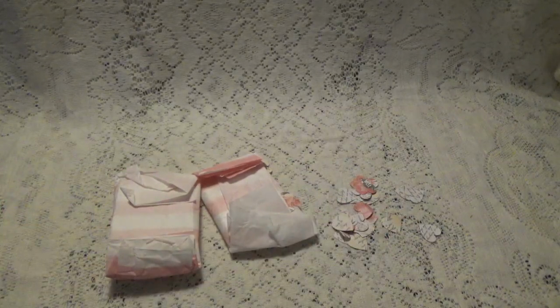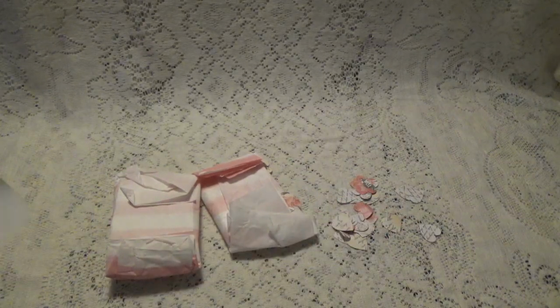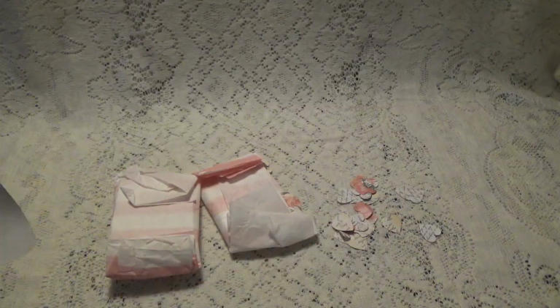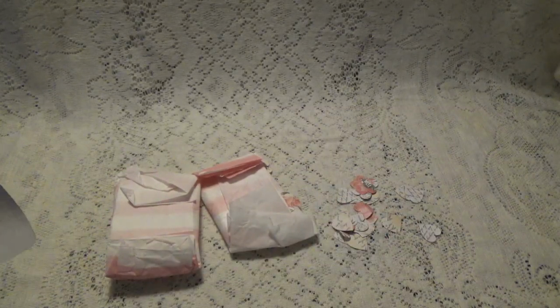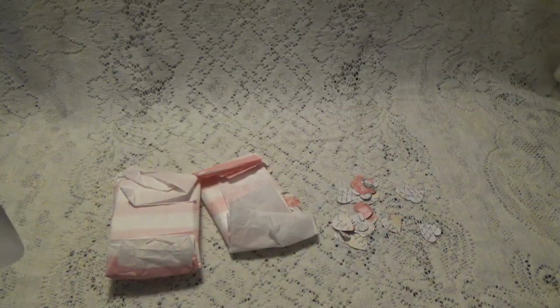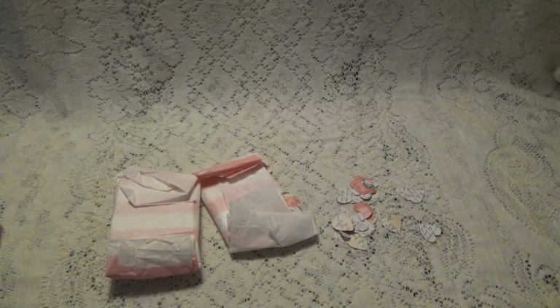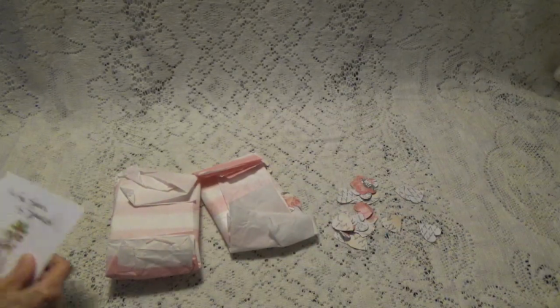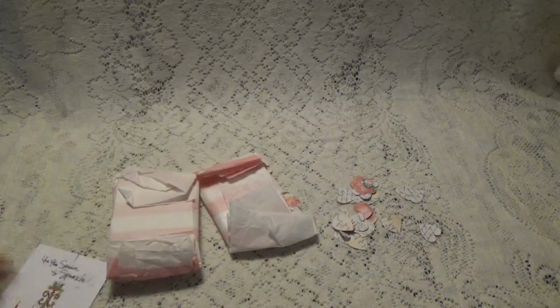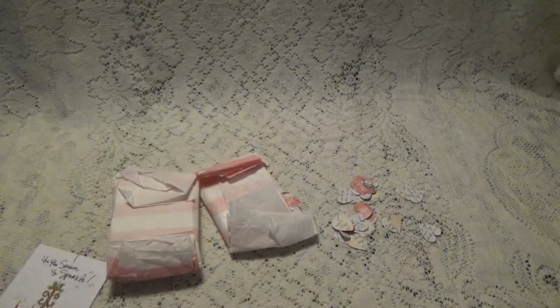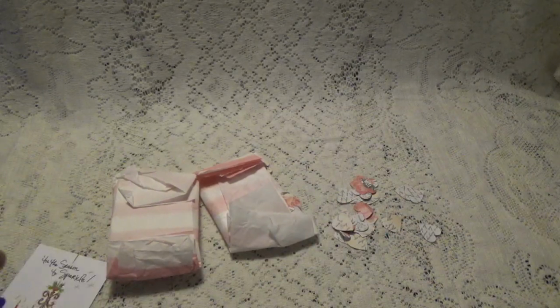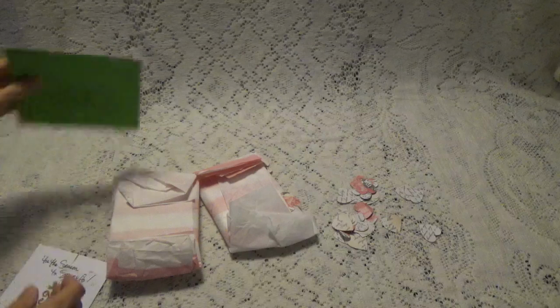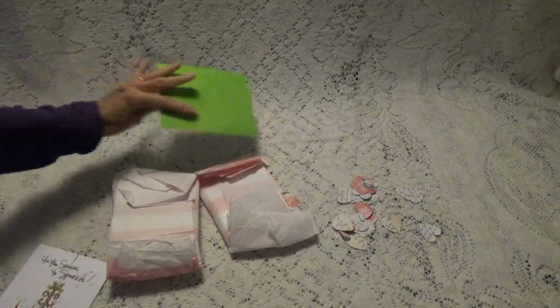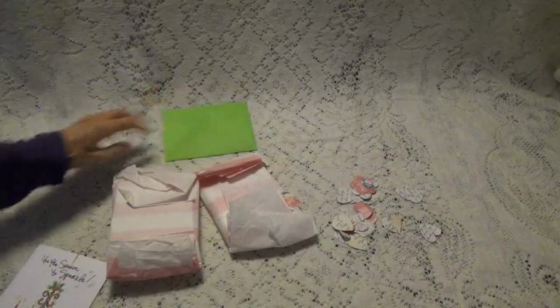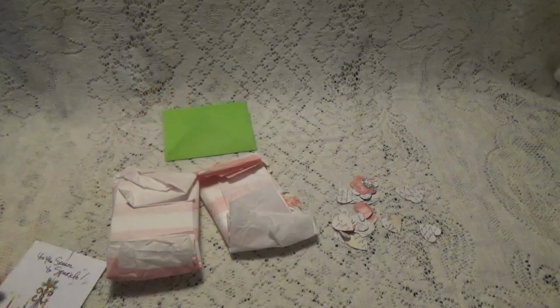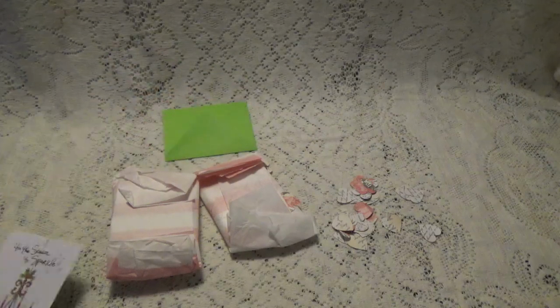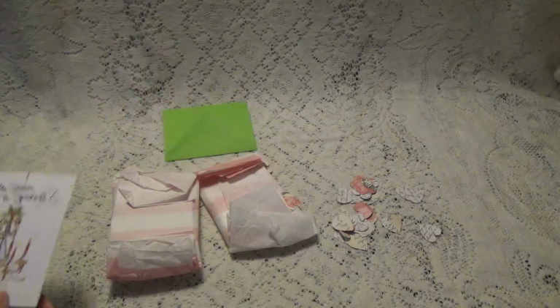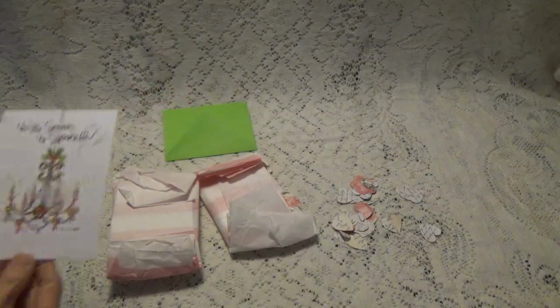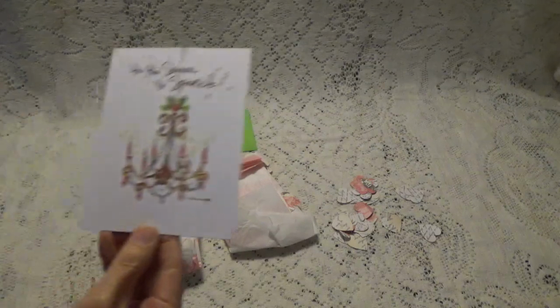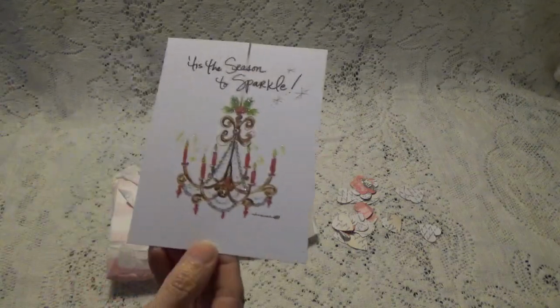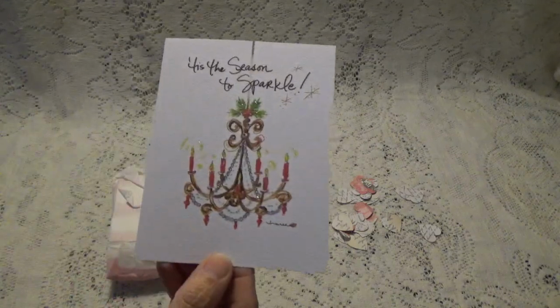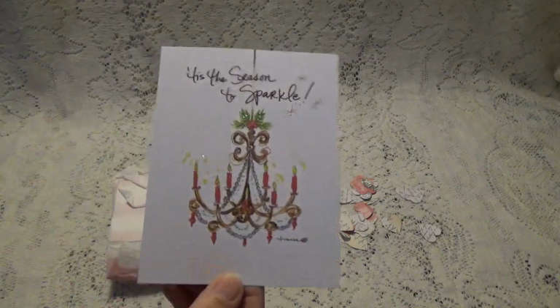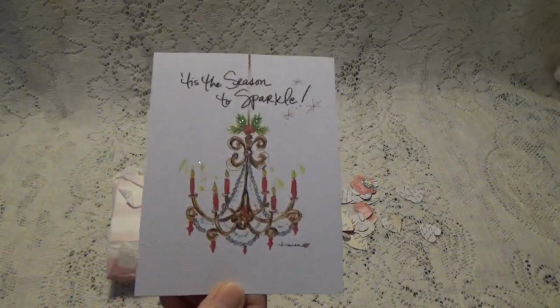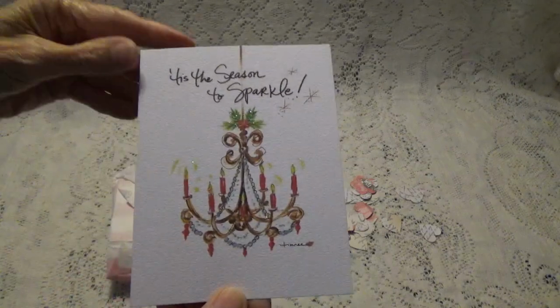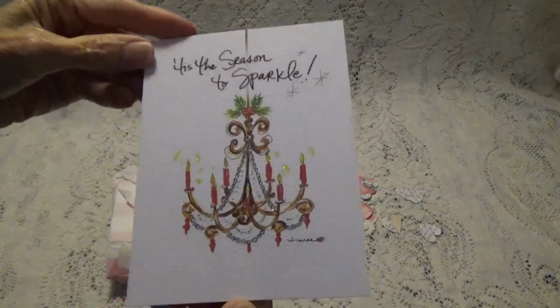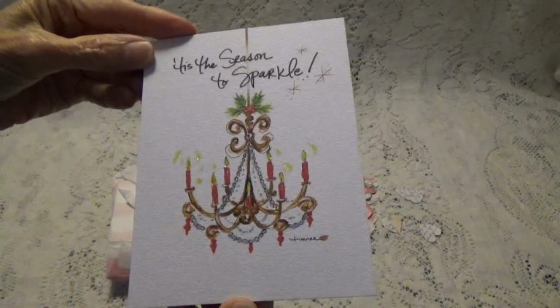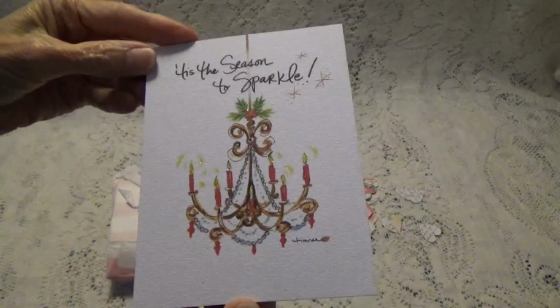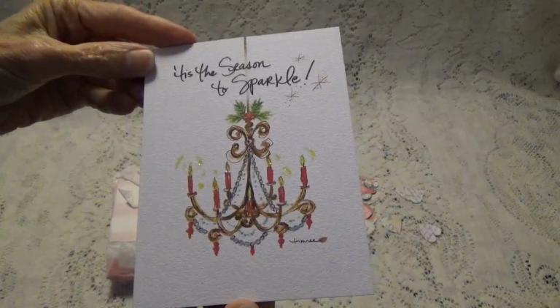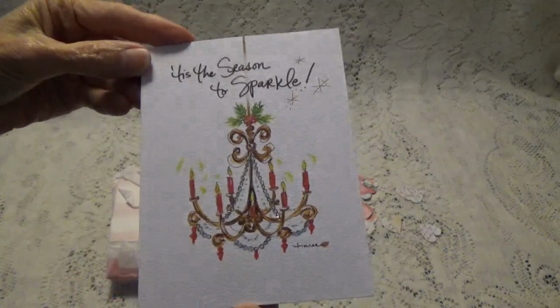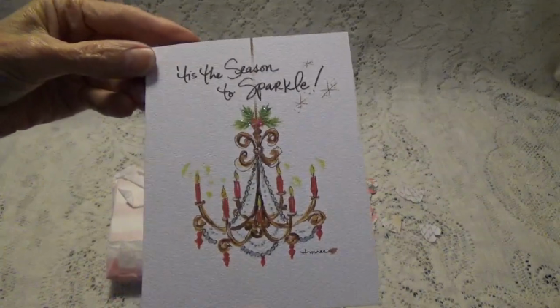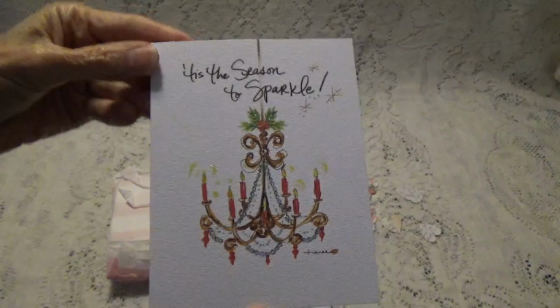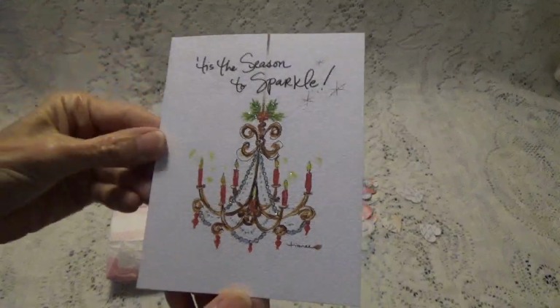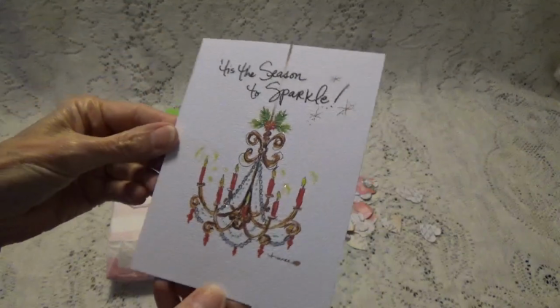Take a look at her — oh, what a pretty card. How pretty is that? What a nice card.